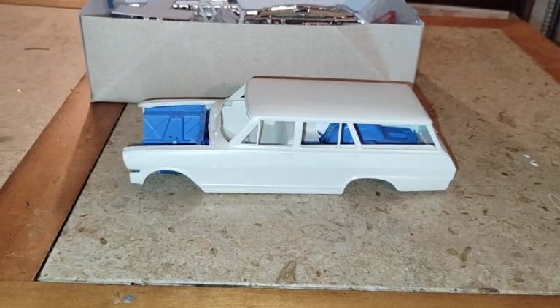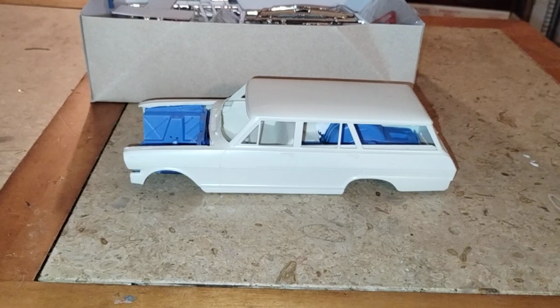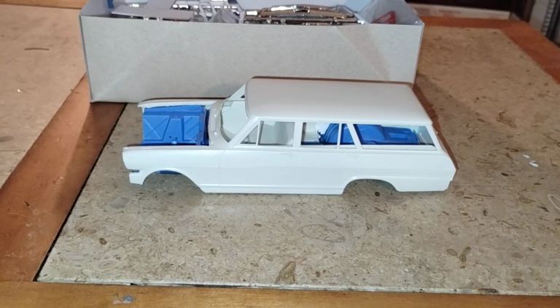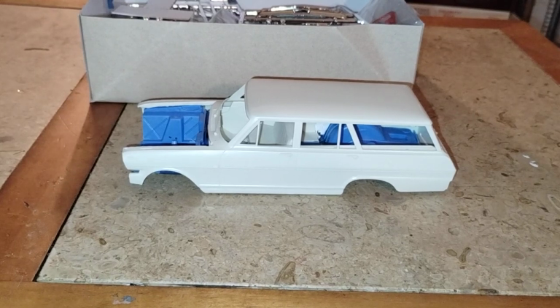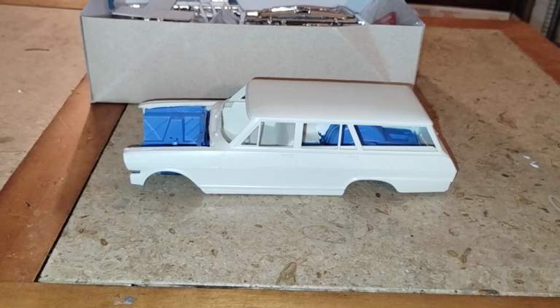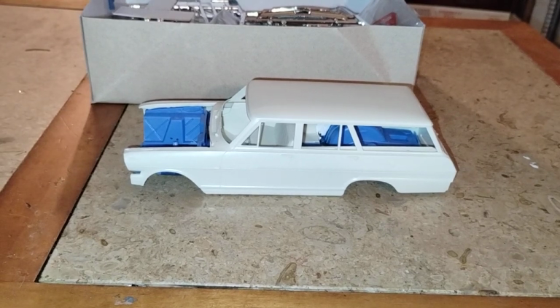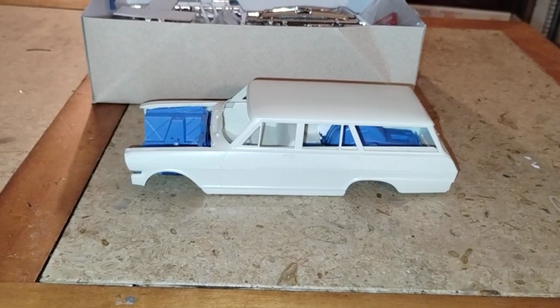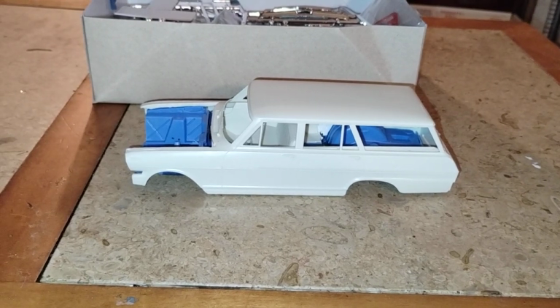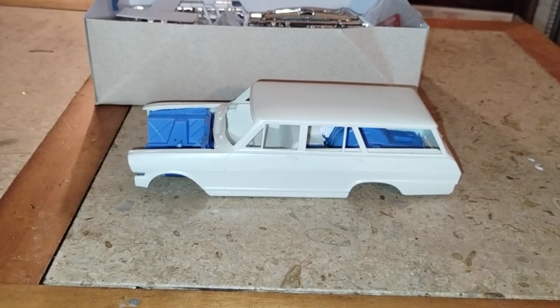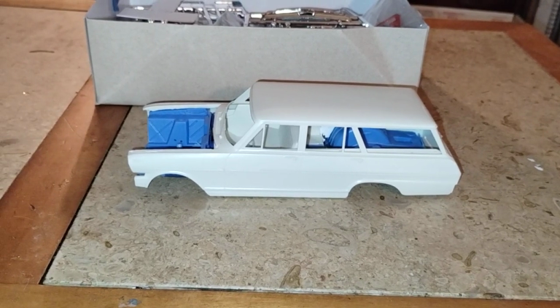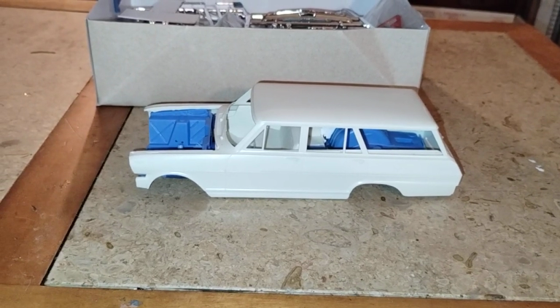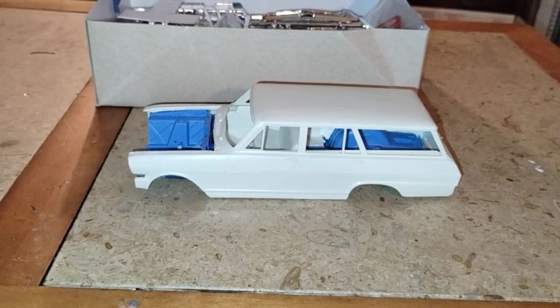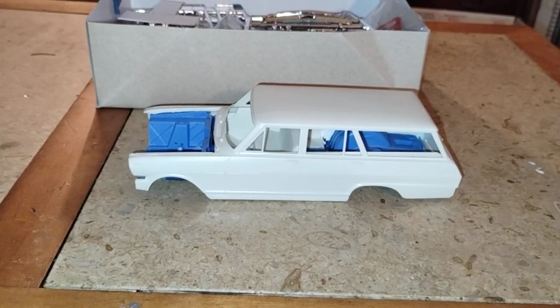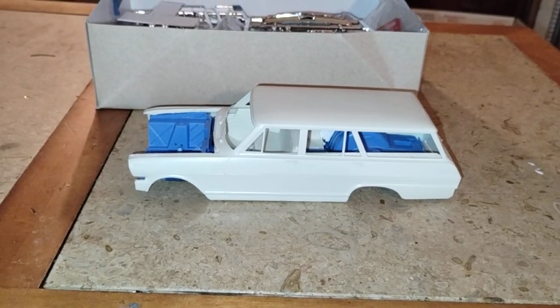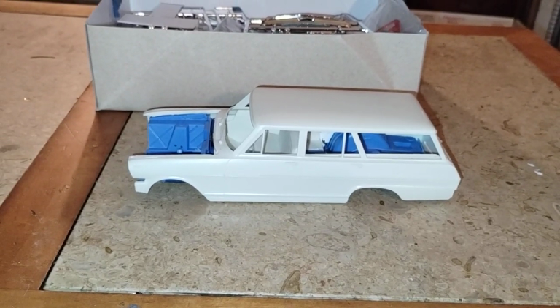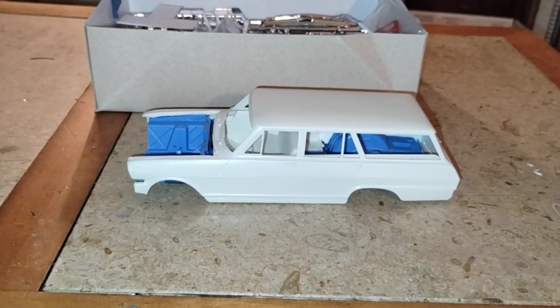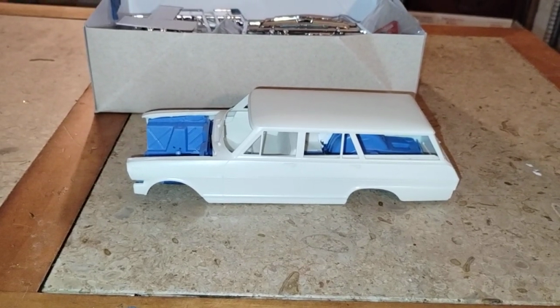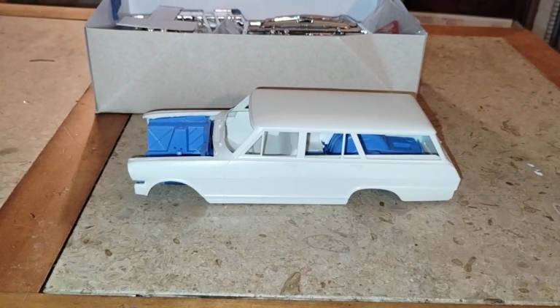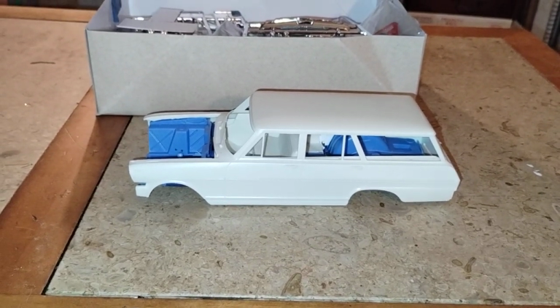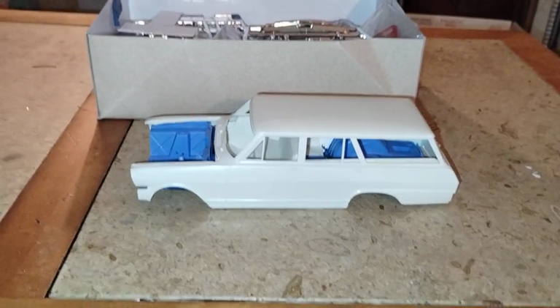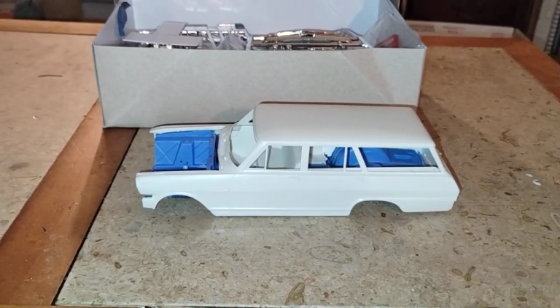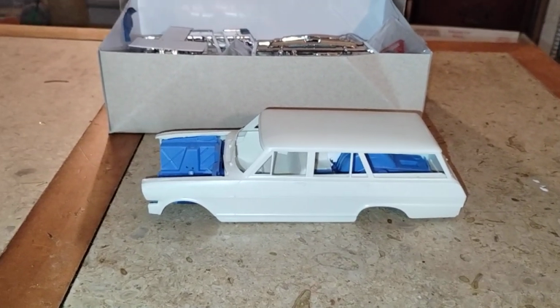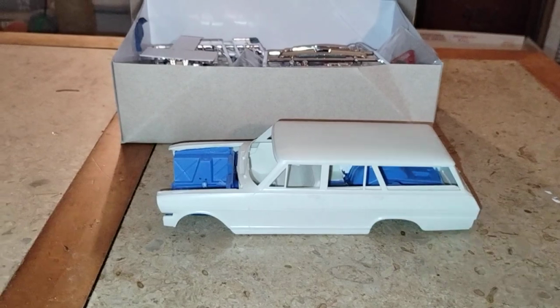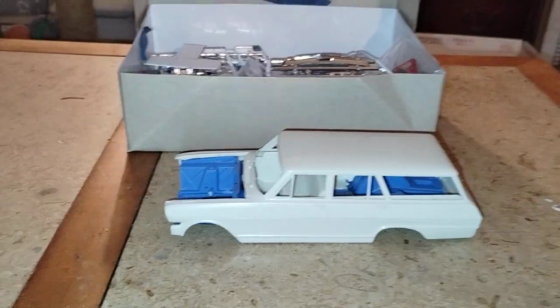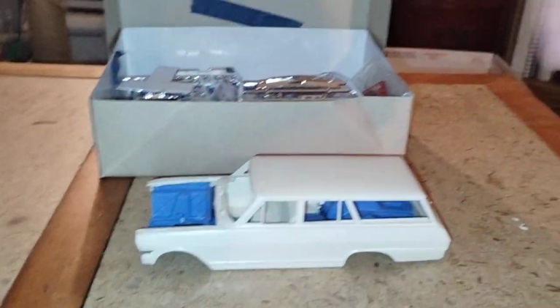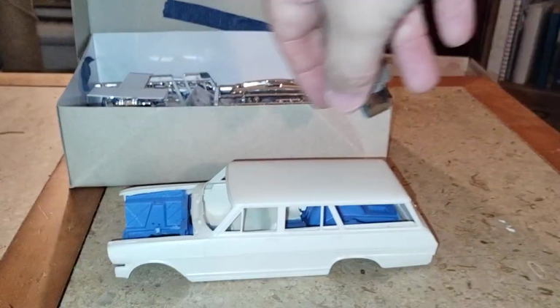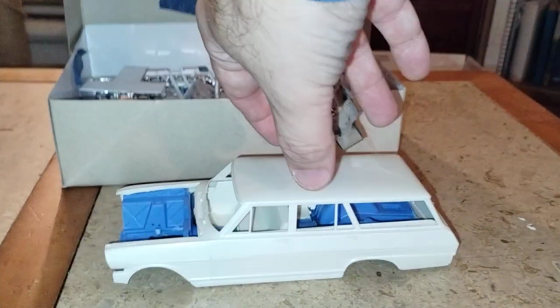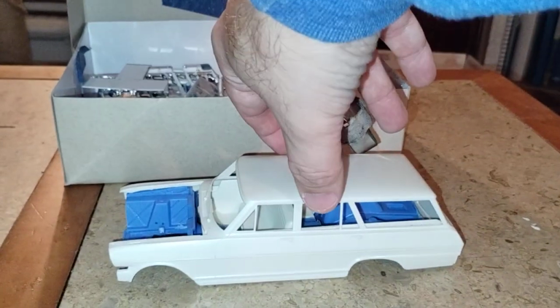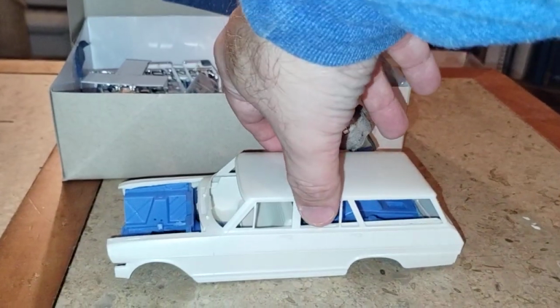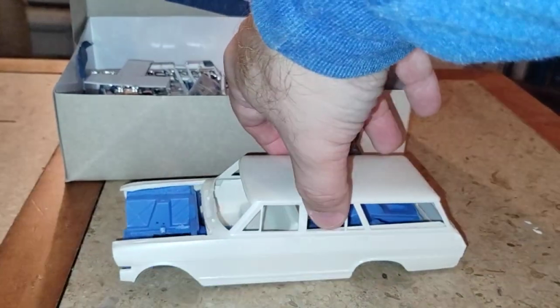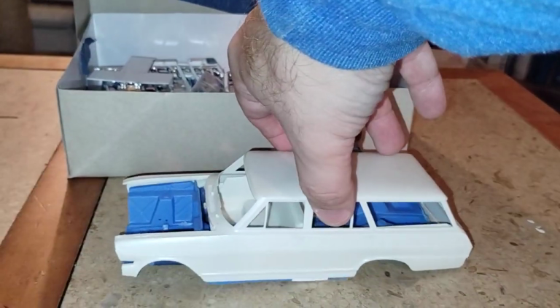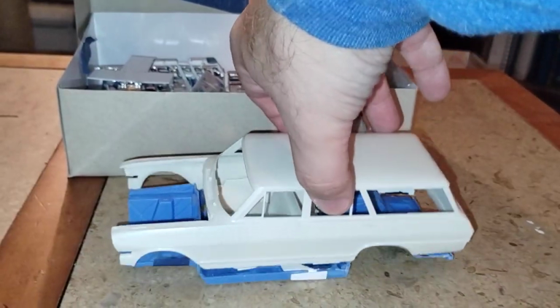So here's my idea — kind of like a small yellow cab taxi, but with a little bit of a twist.